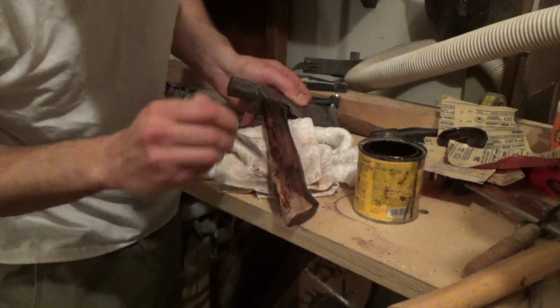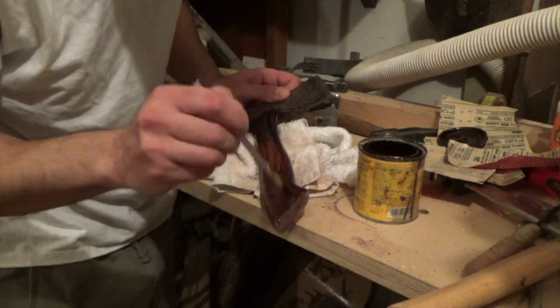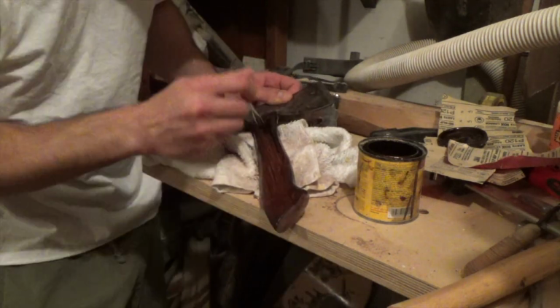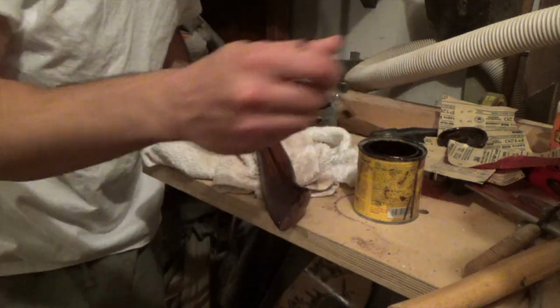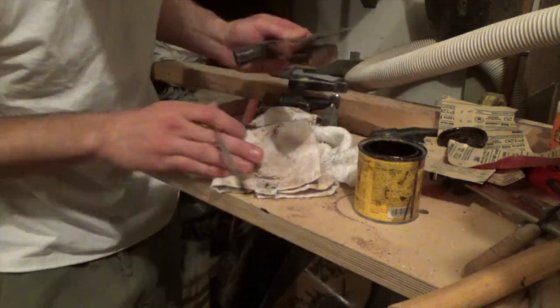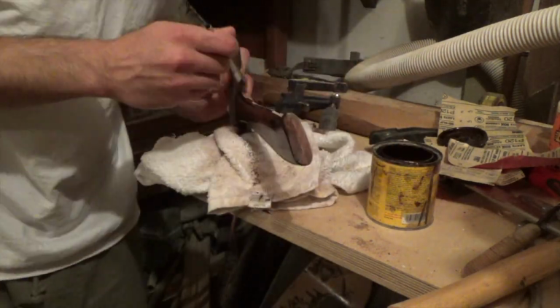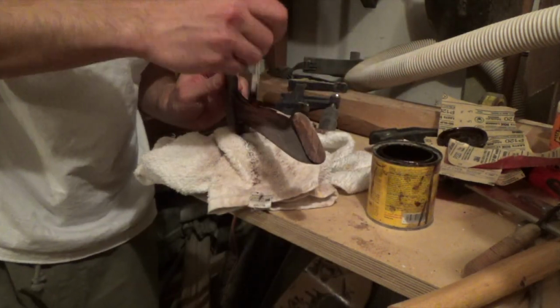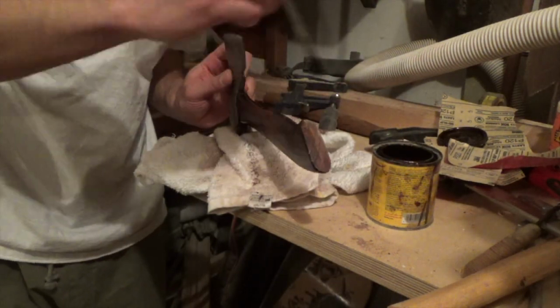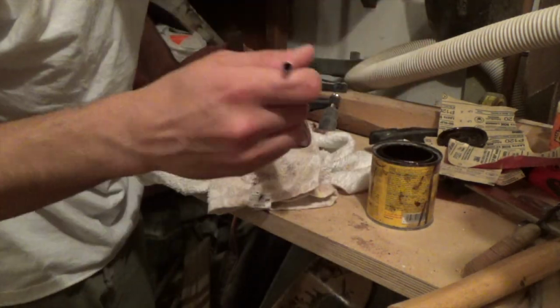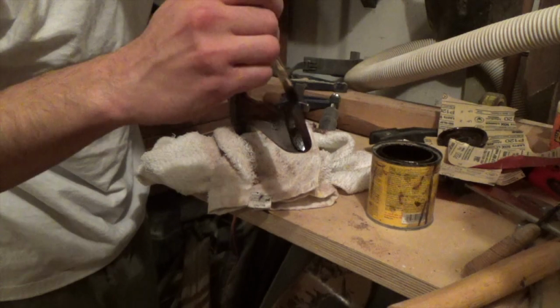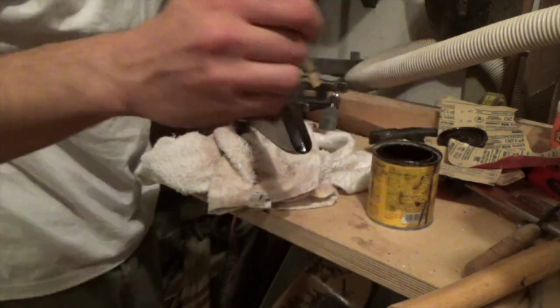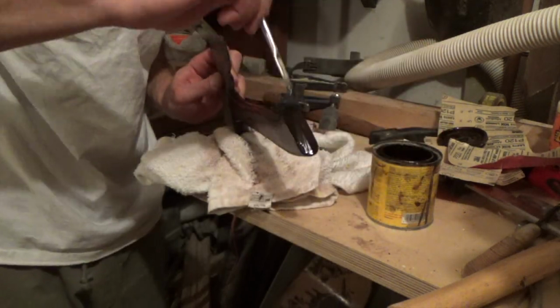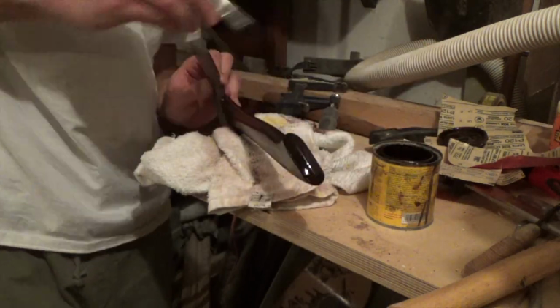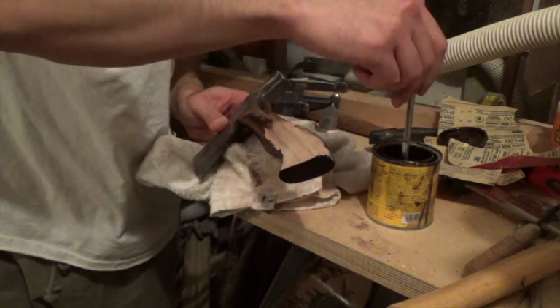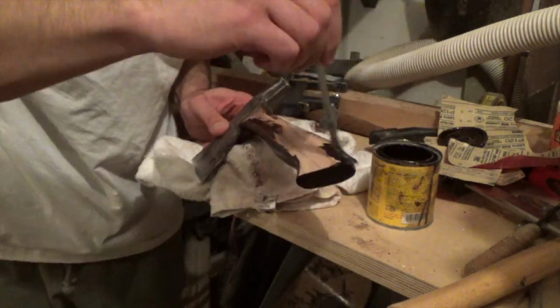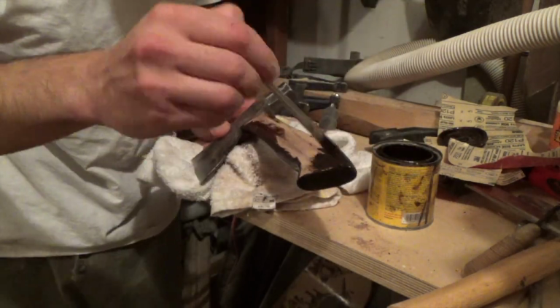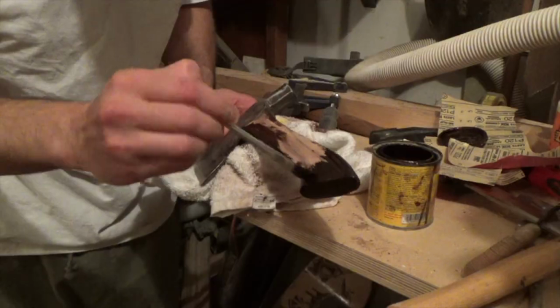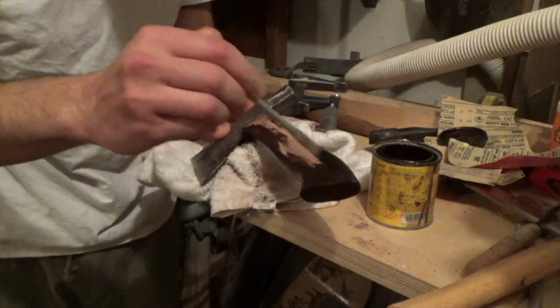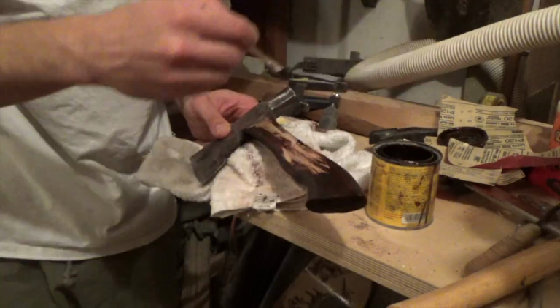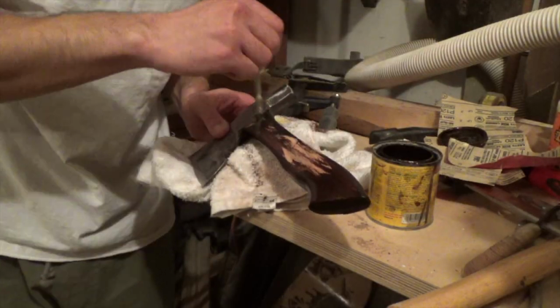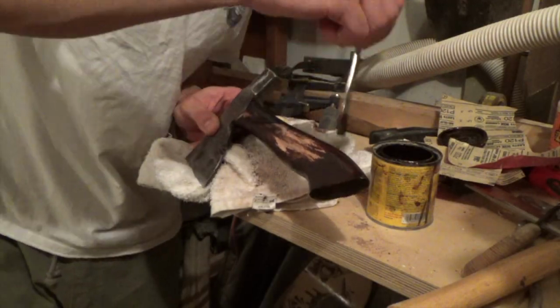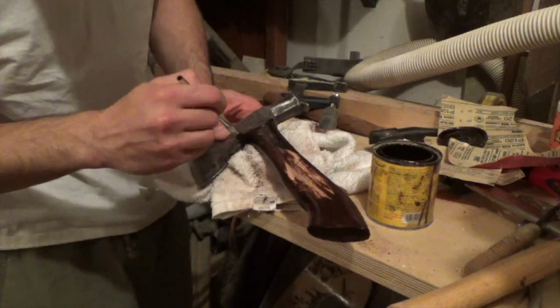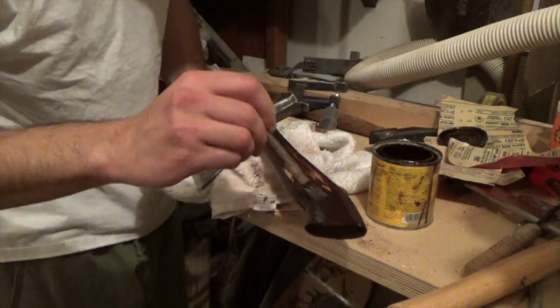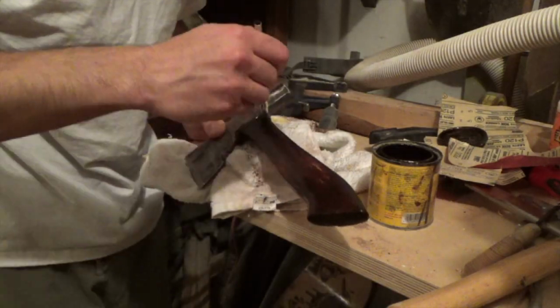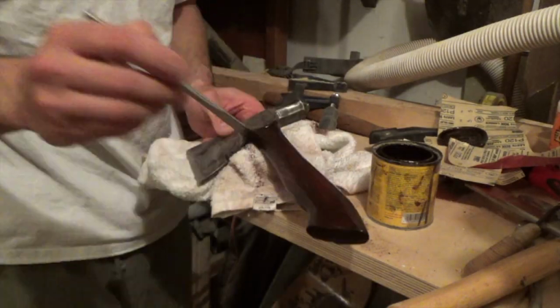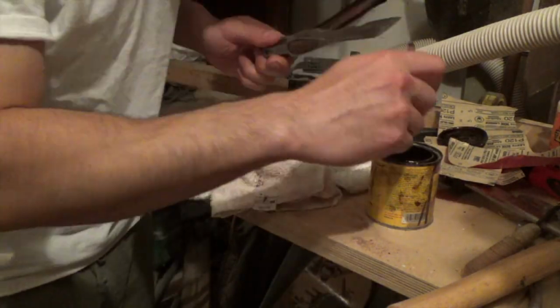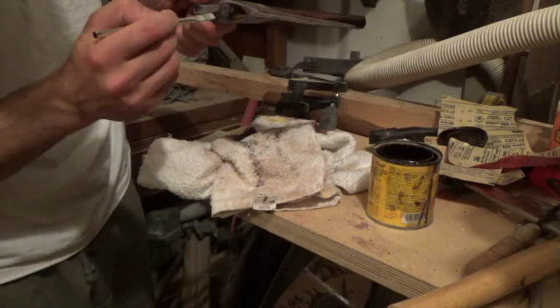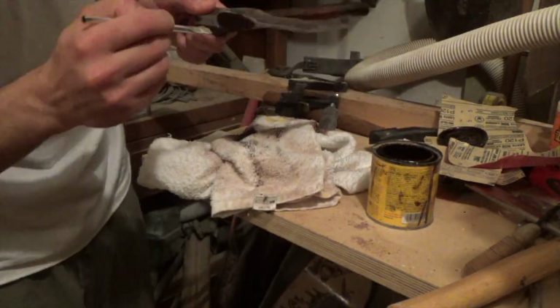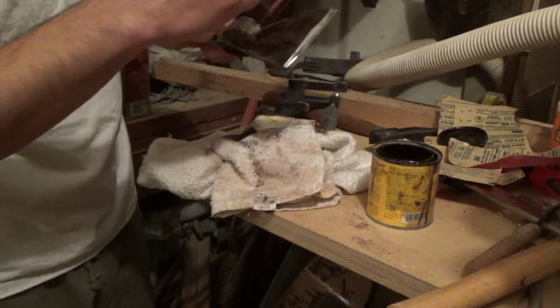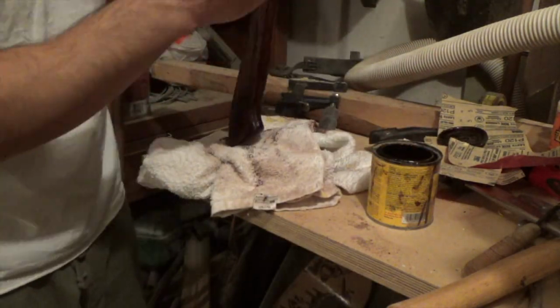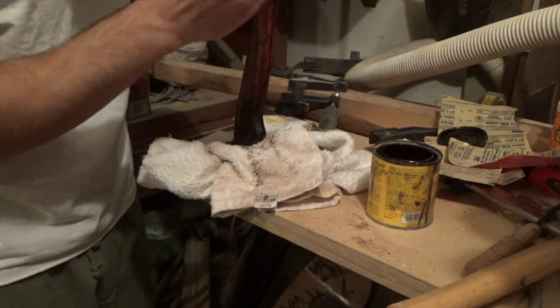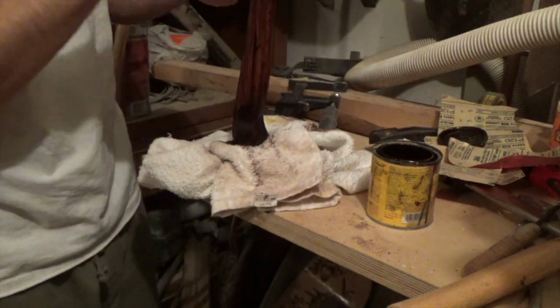I usually don't like putting a stain on my projects, especially something this dark, but I wanted to have a worn-out look to the handle, so I put it on heavy by the end of the axe handle and by the axe head.